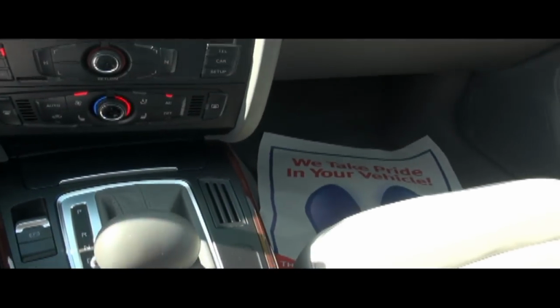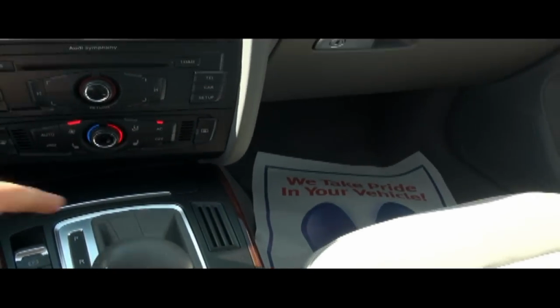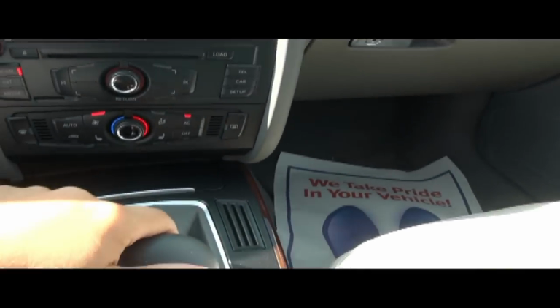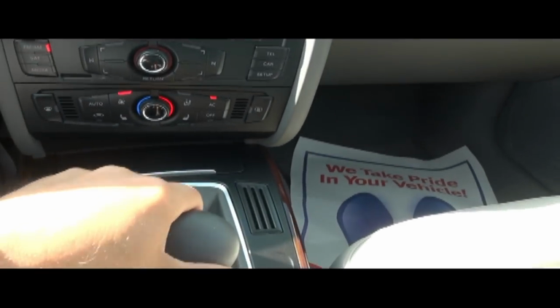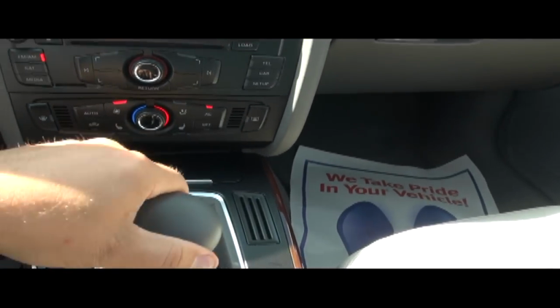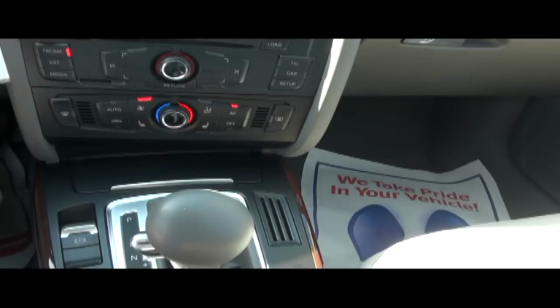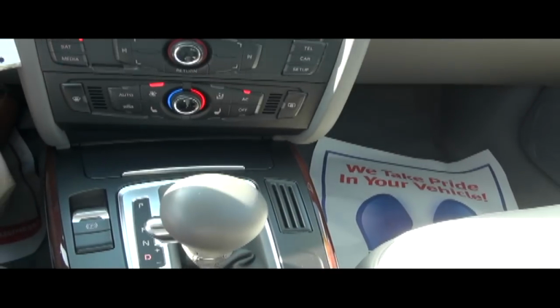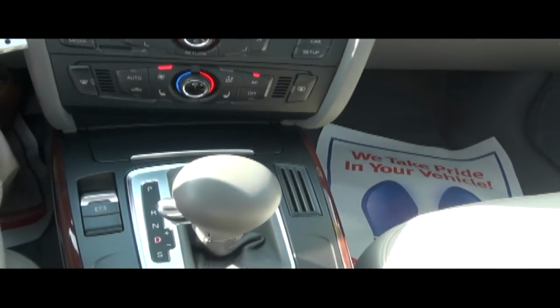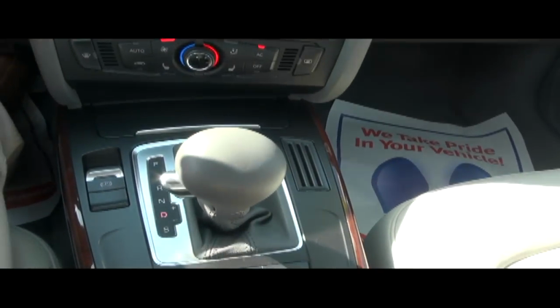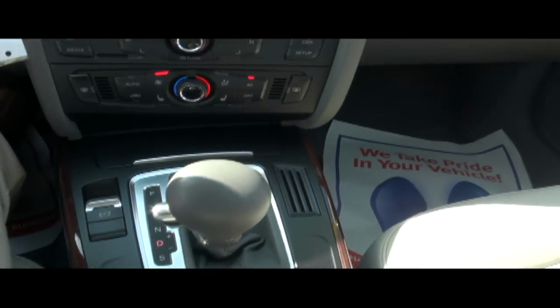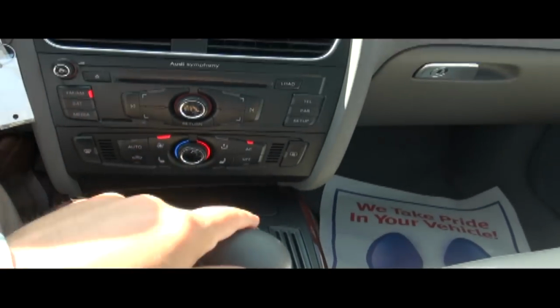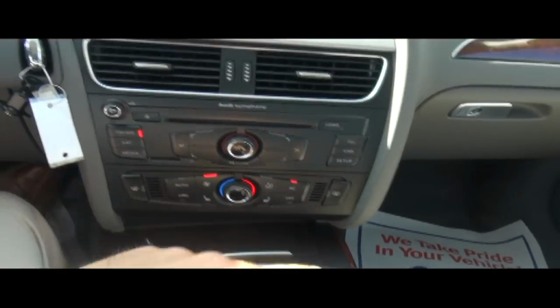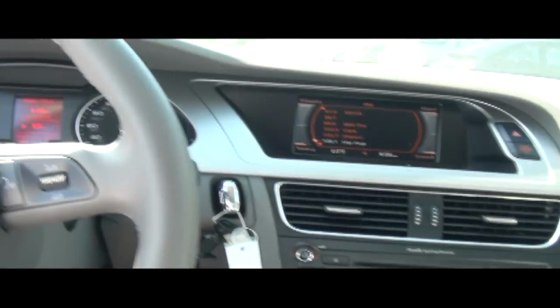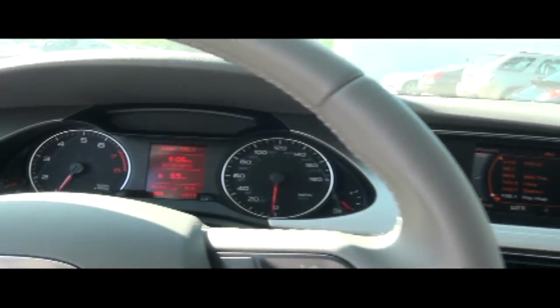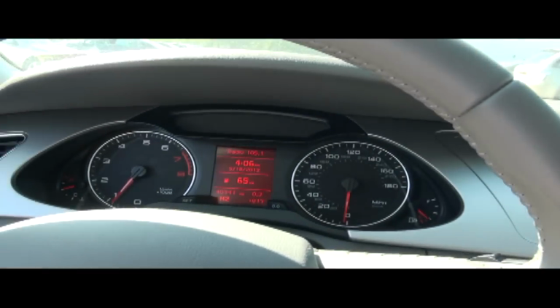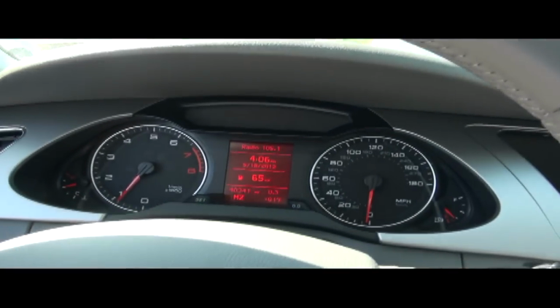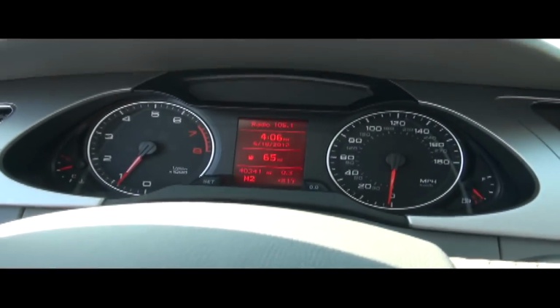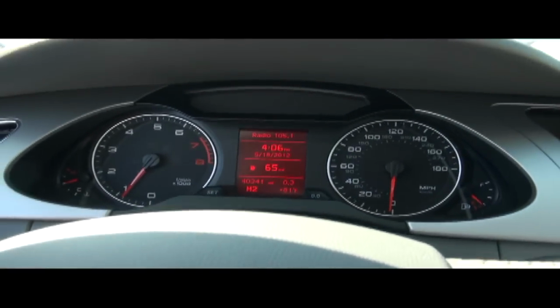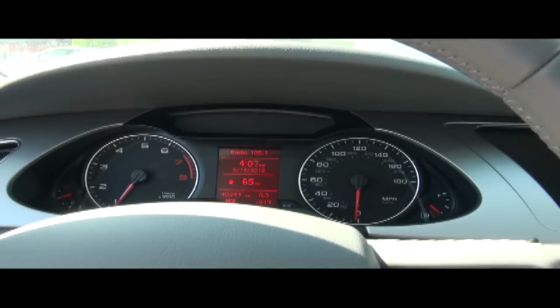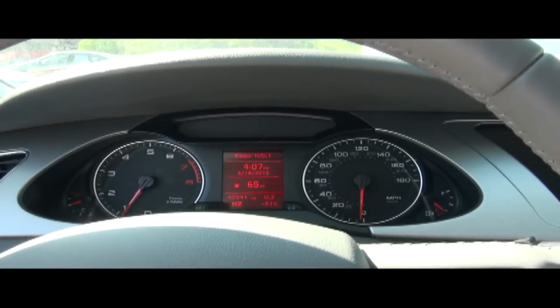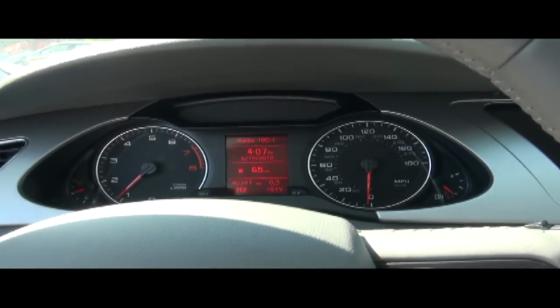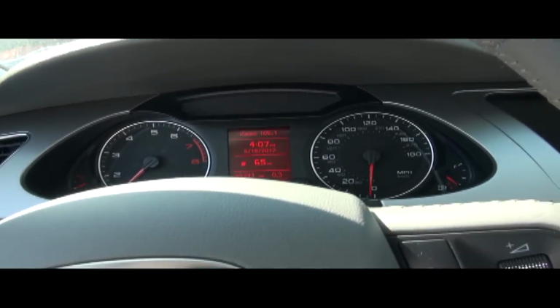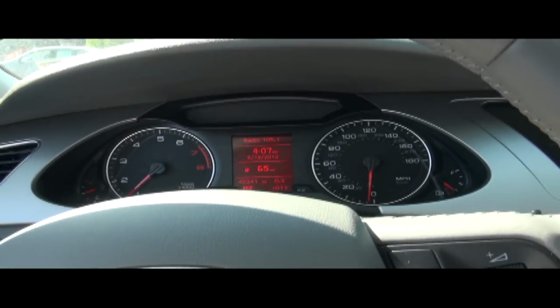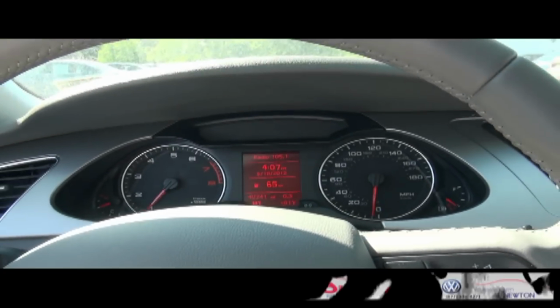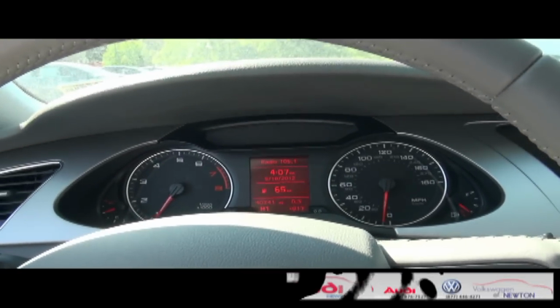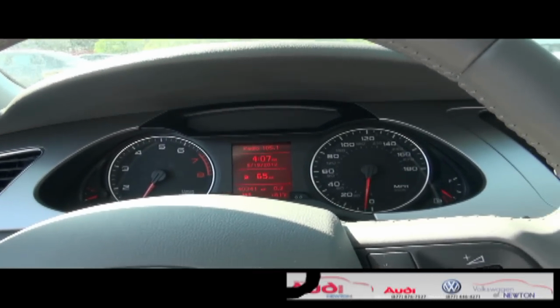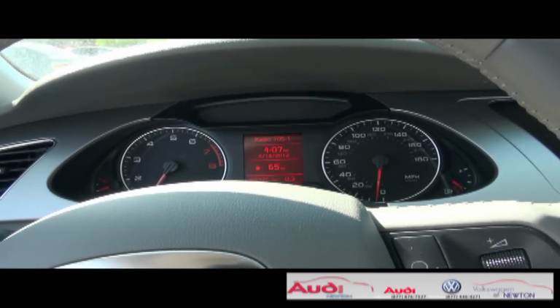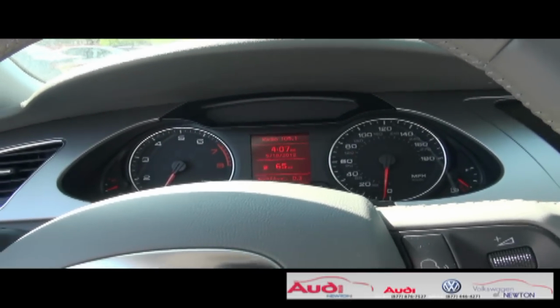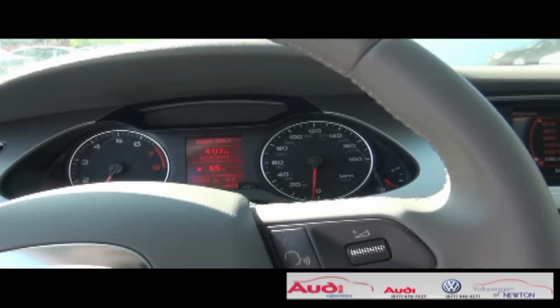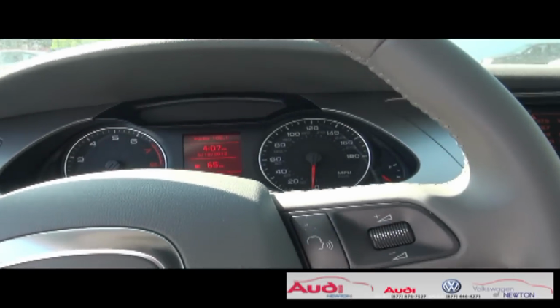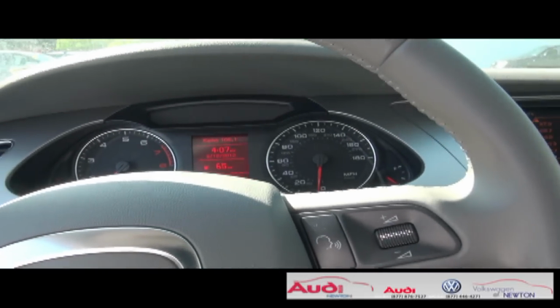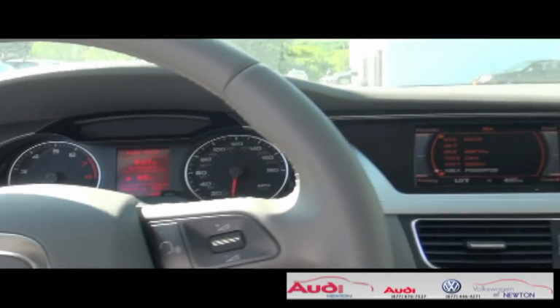You do have a sport mode and you also have your Tiptronic mode. Once you go into Tiptronic, it shows you on the screen what gear you're in, and you can shift up or down easily from gear to gear.